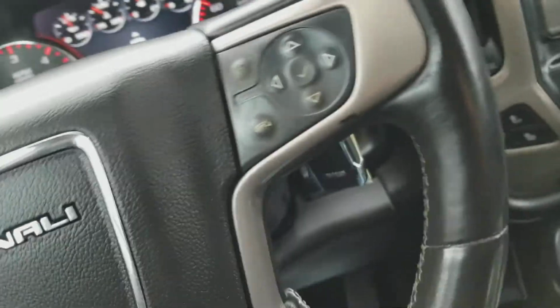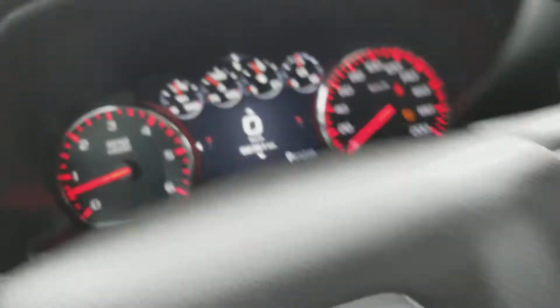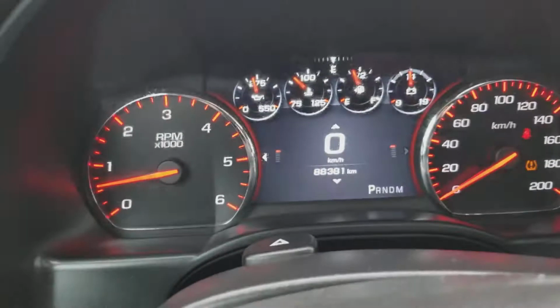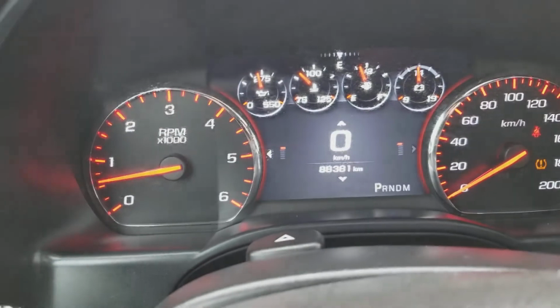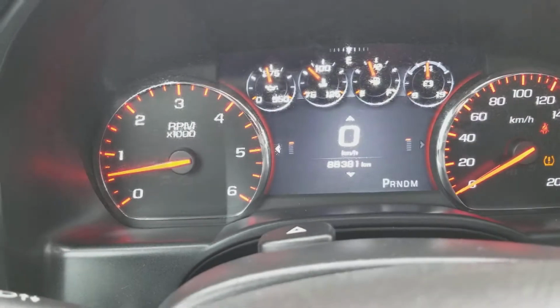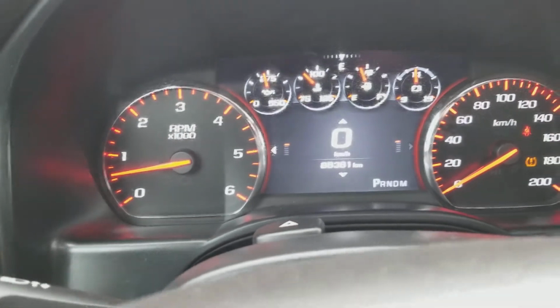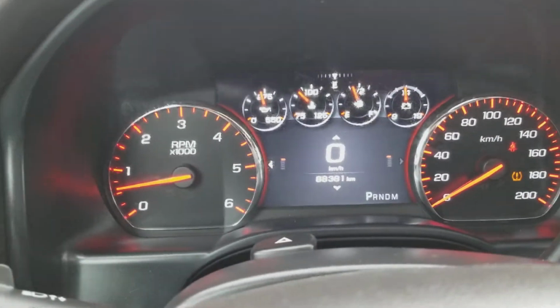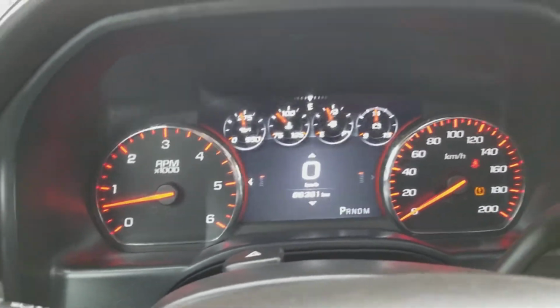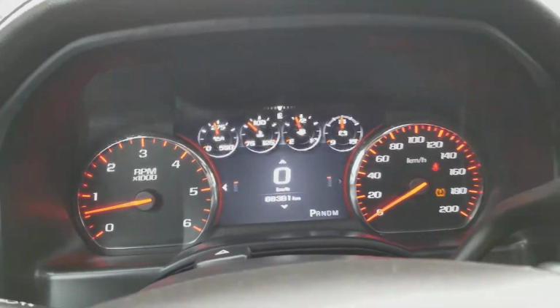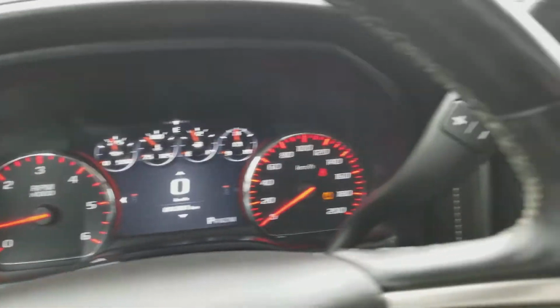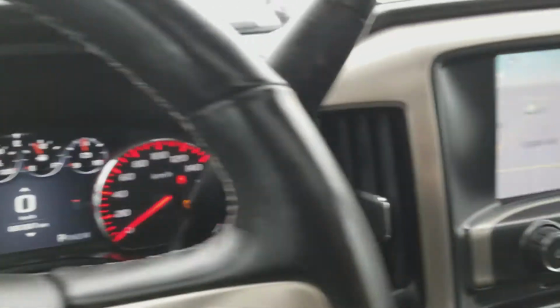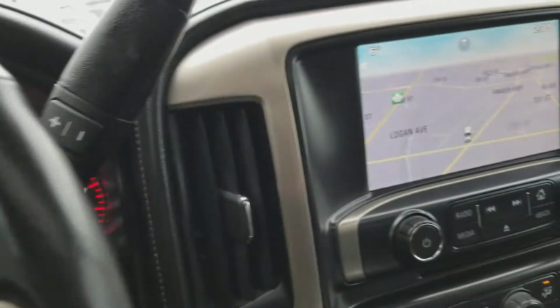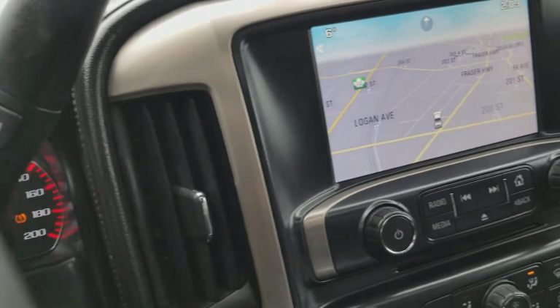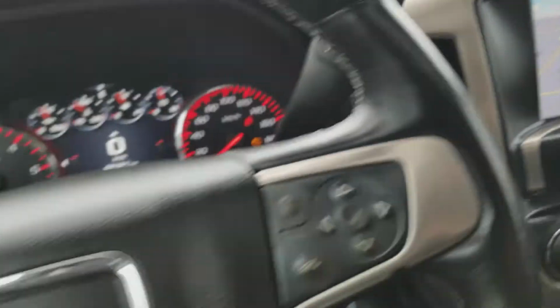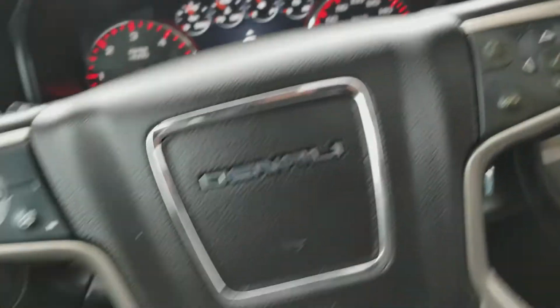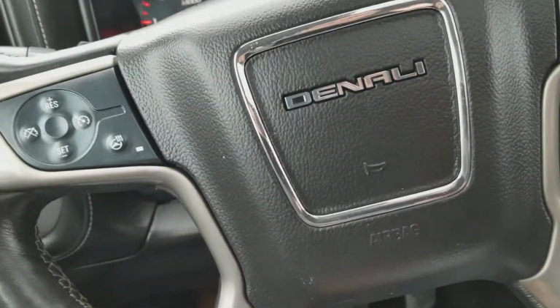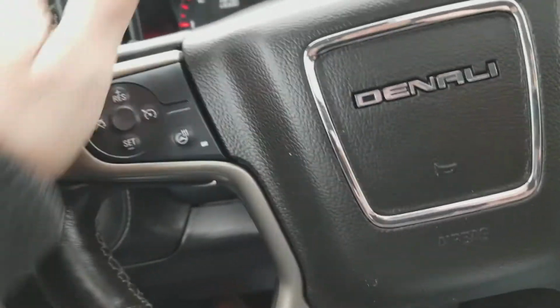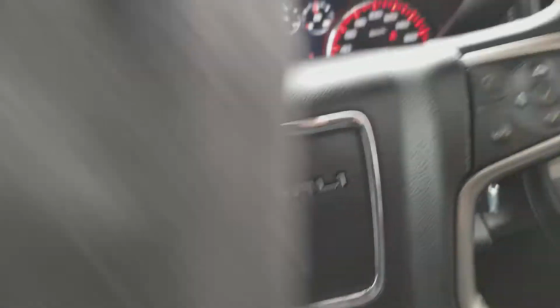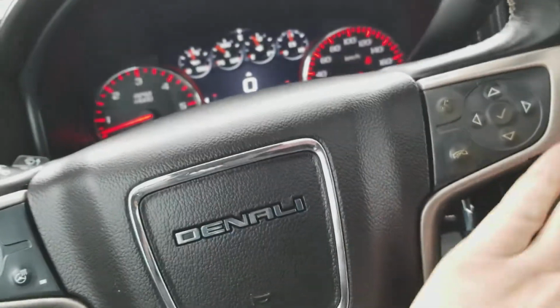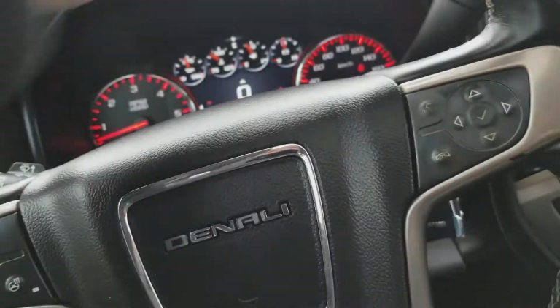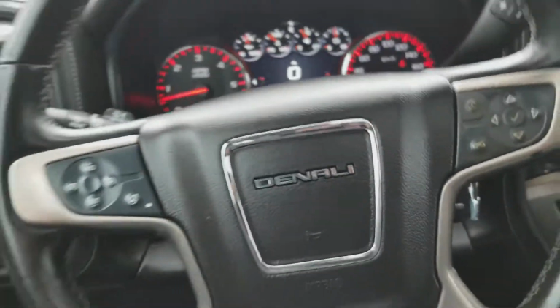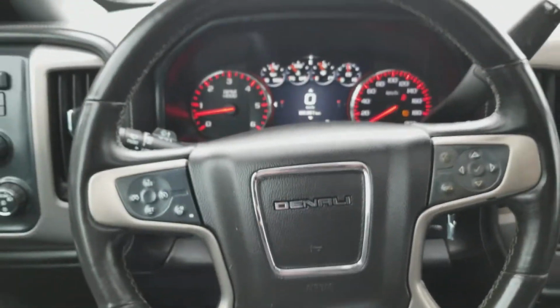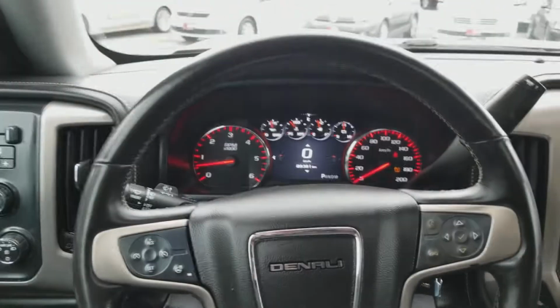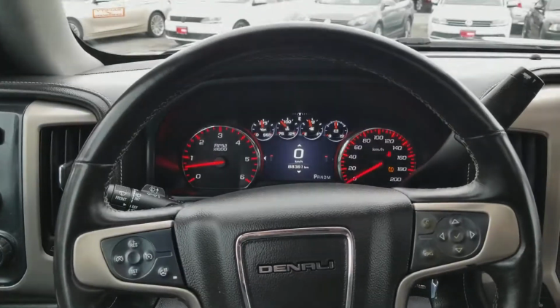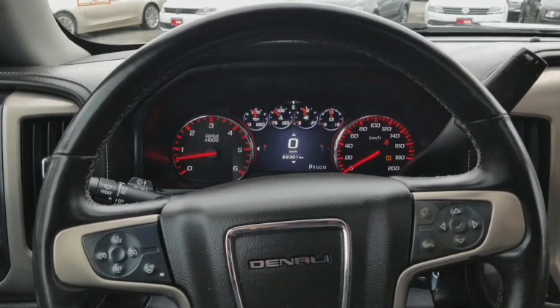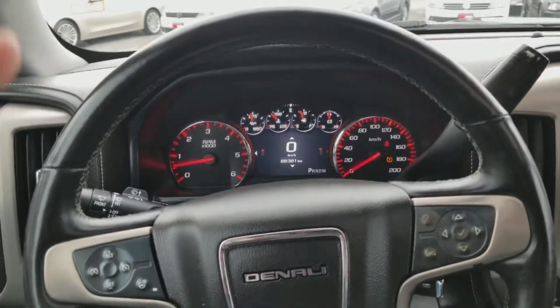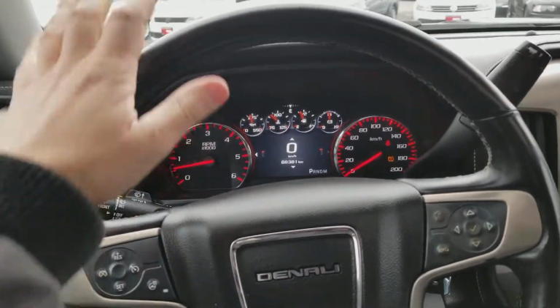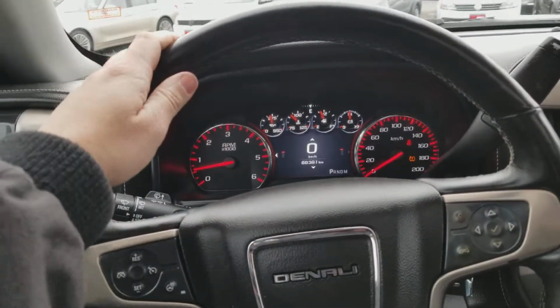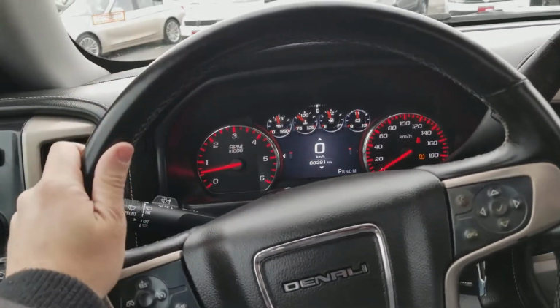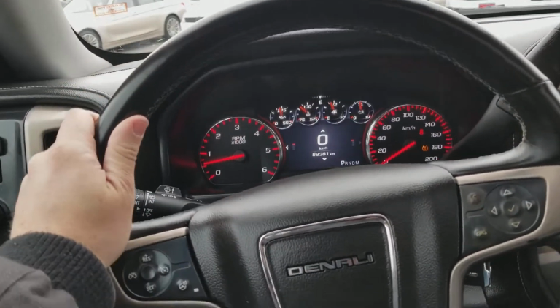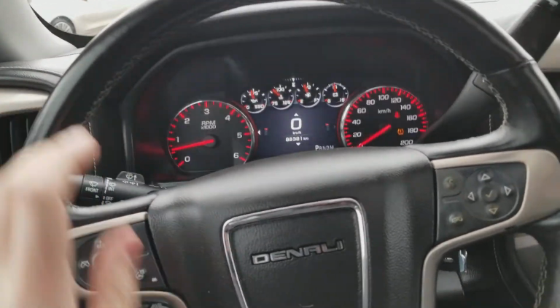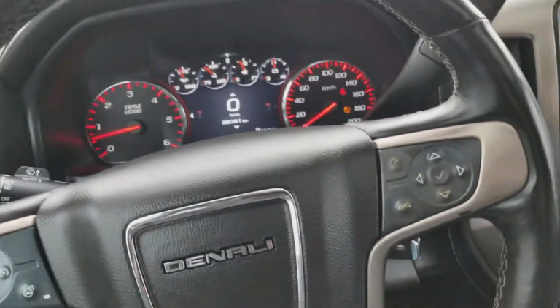As you can see, the odometer reads 88,000 kilometers. Back to the steering wheel — very, very nice feeling steering wheel. It is leather wrapped and heated as well.